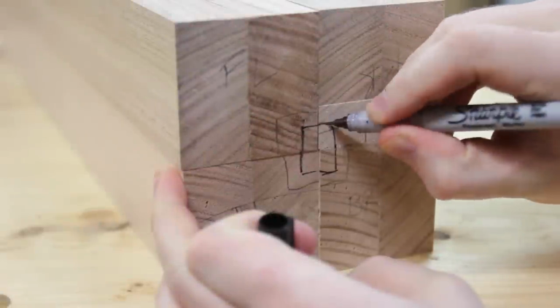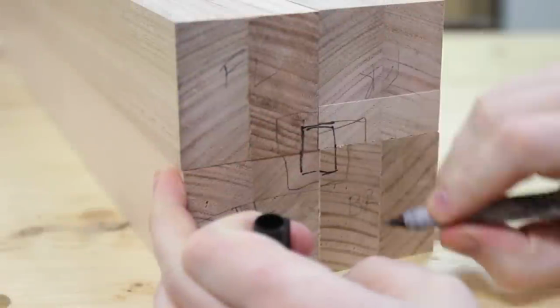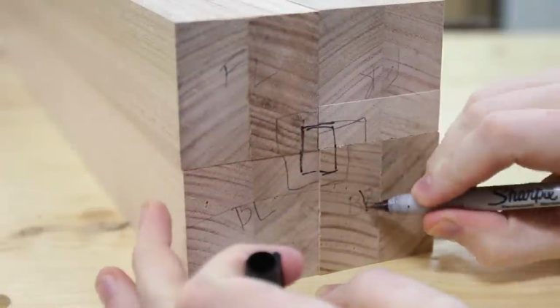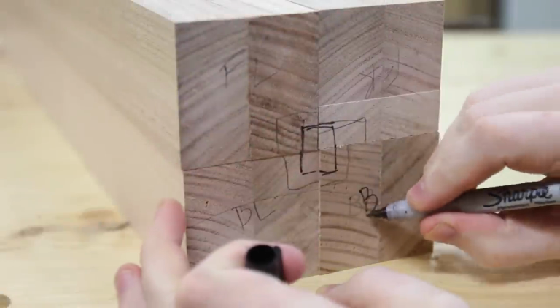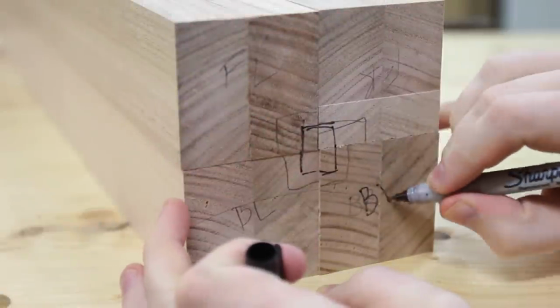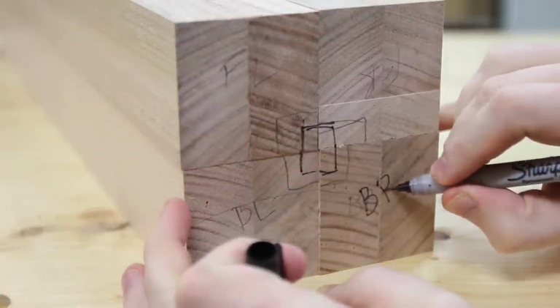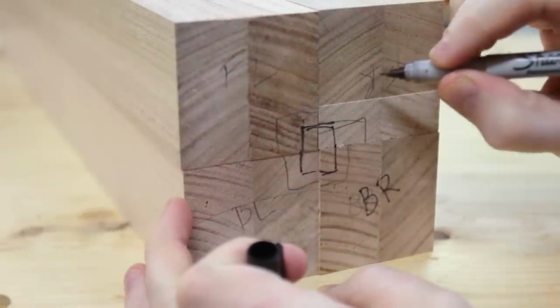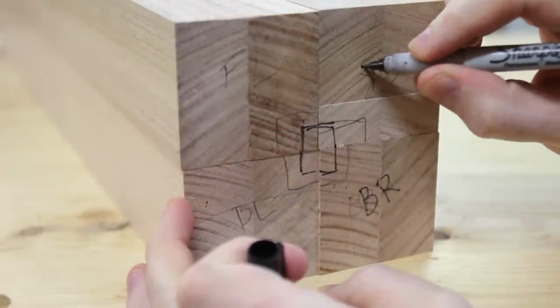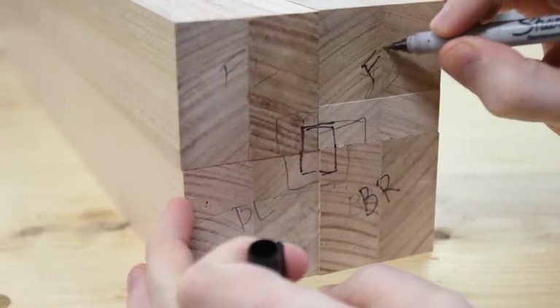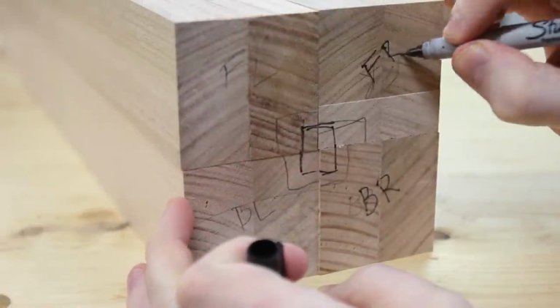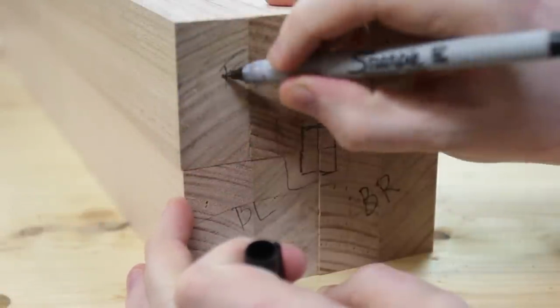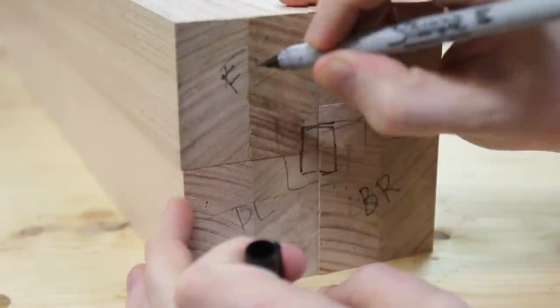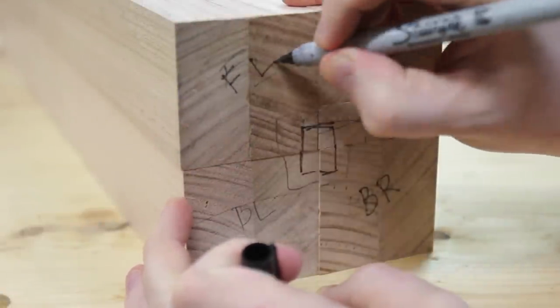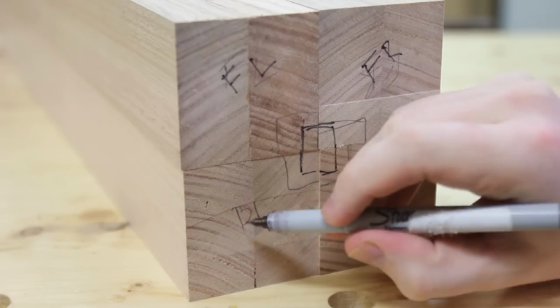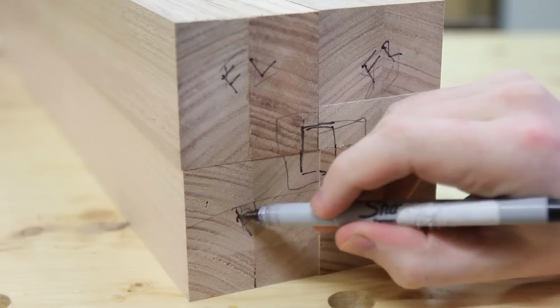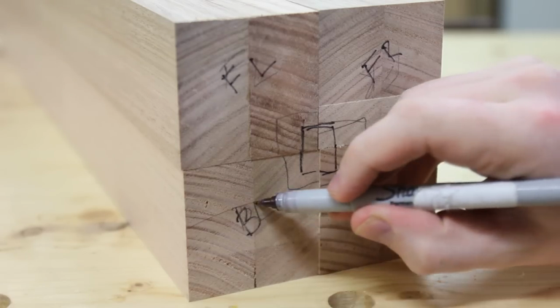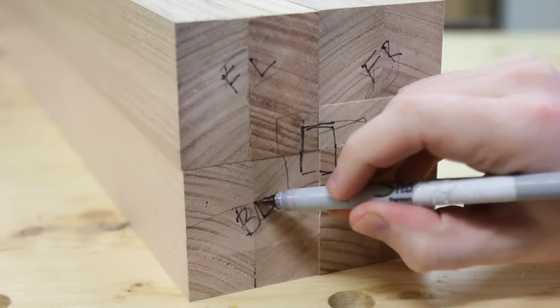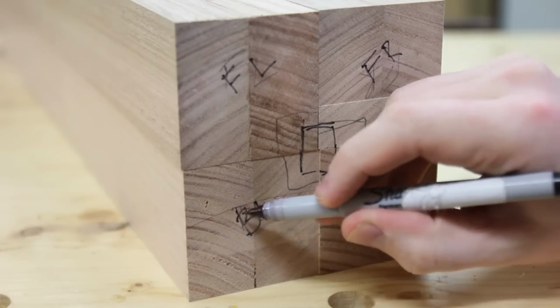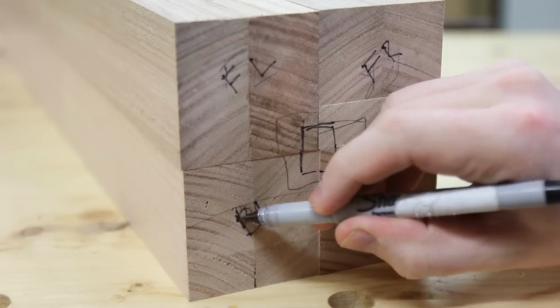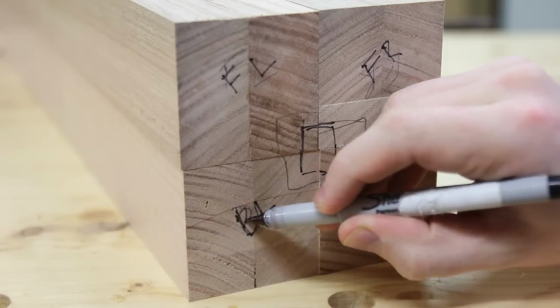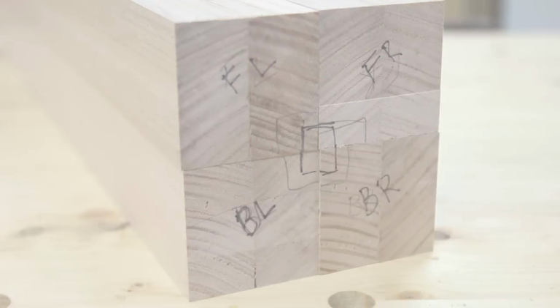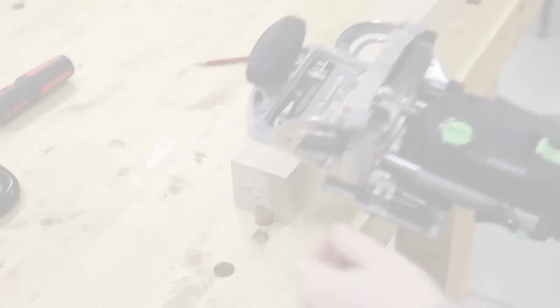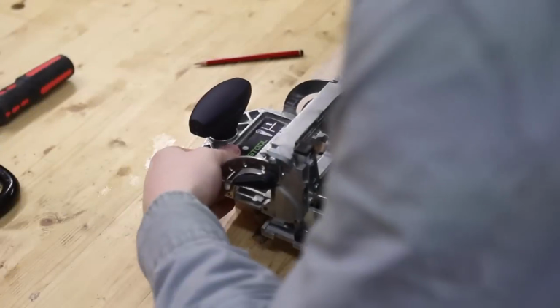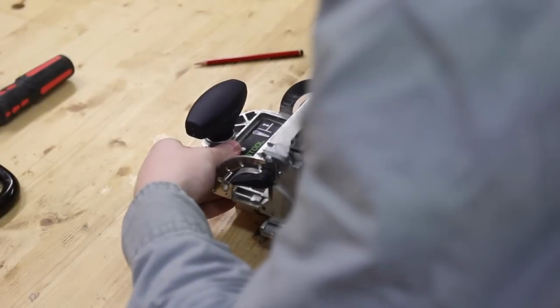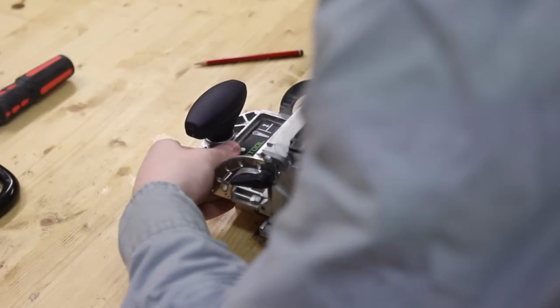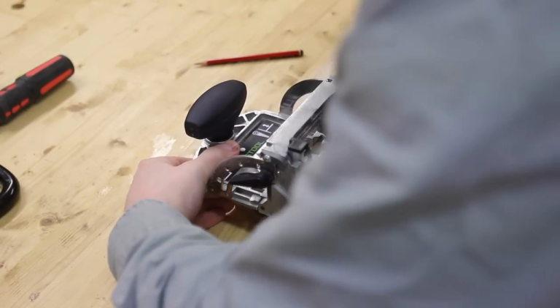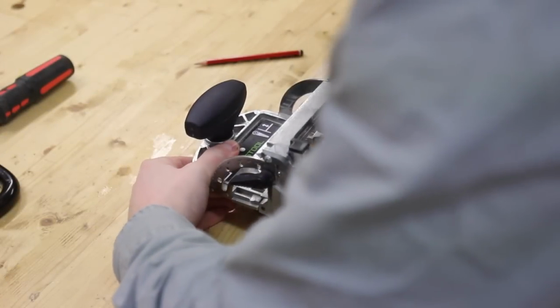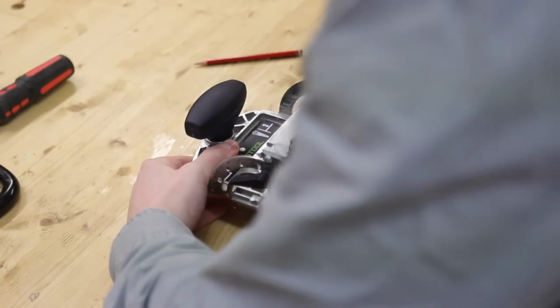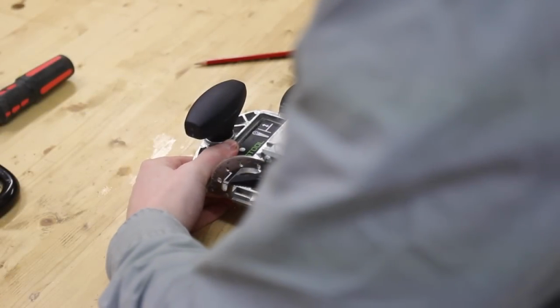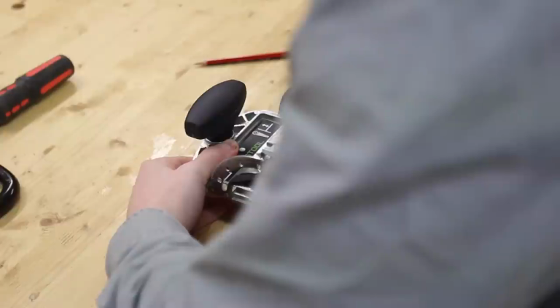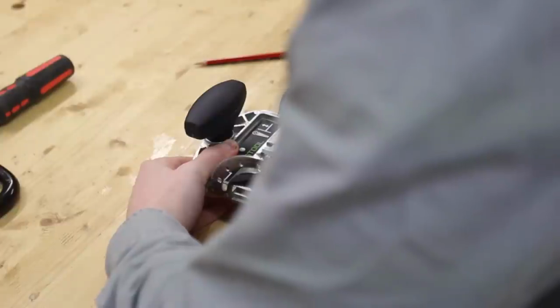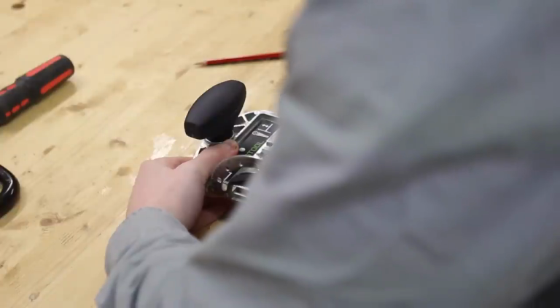After being bitten by mistakes a few times, I like to clearly mark the top of my legs and the orientation they'll go when assembled. This makes it much easier to lay out the joinery. Again, the domino is used.